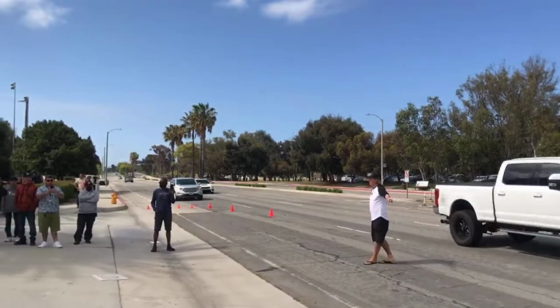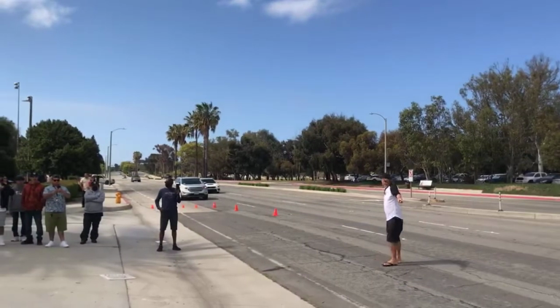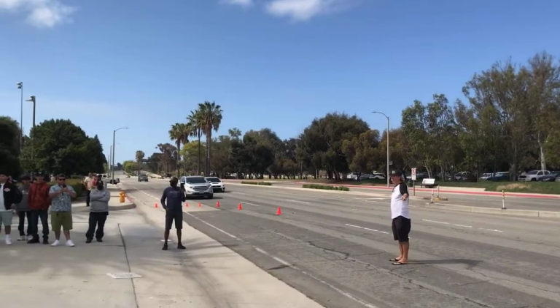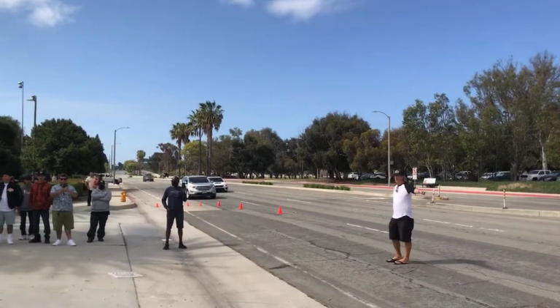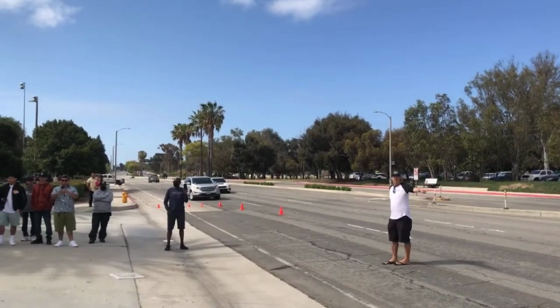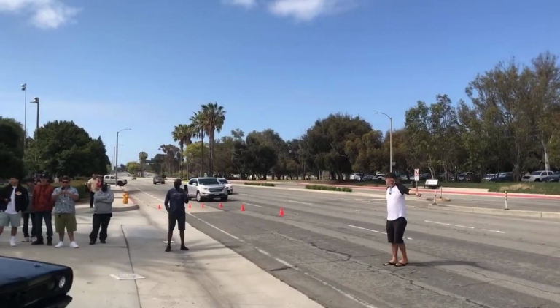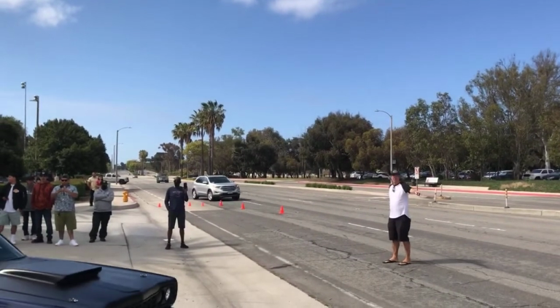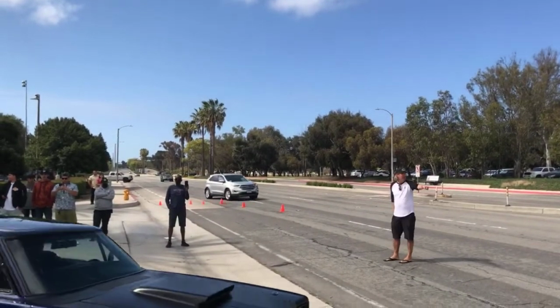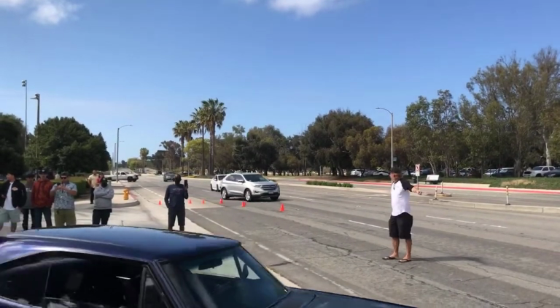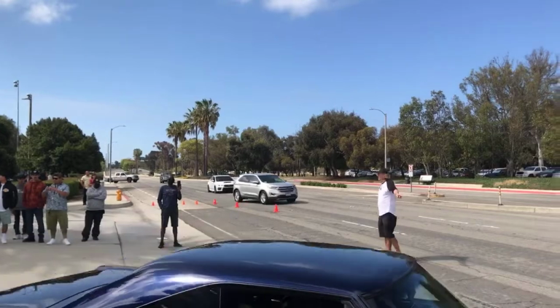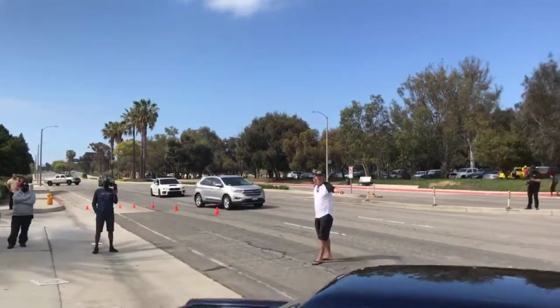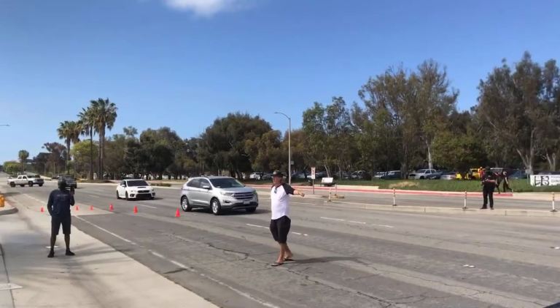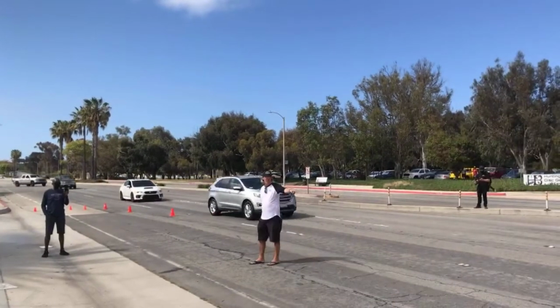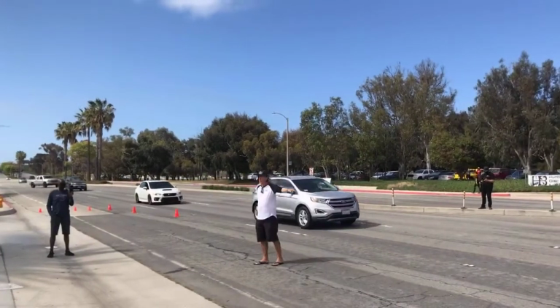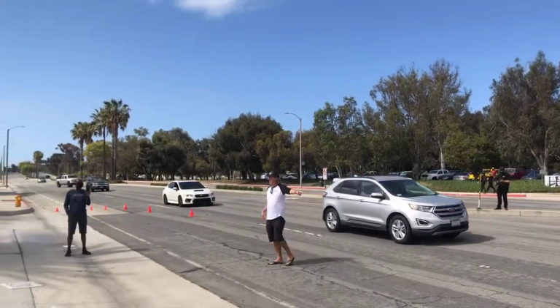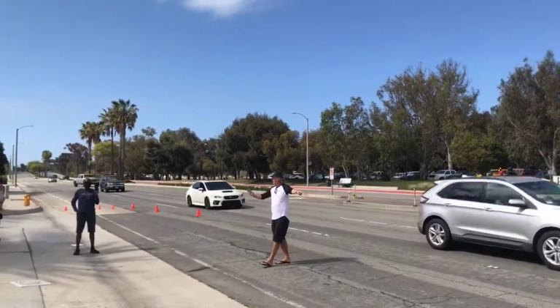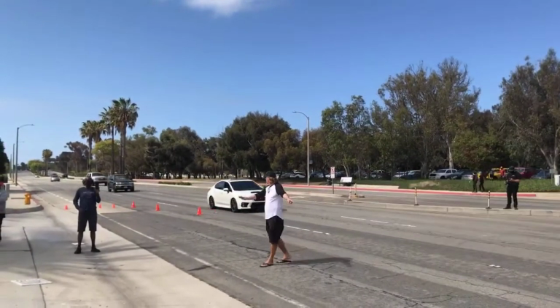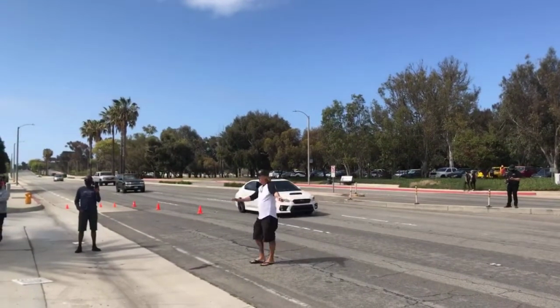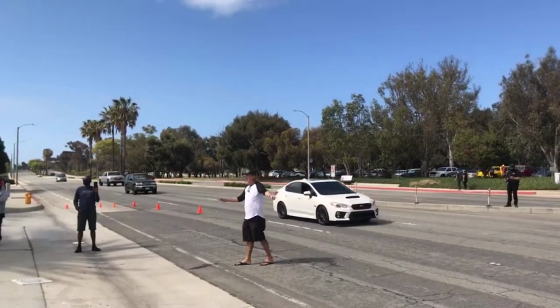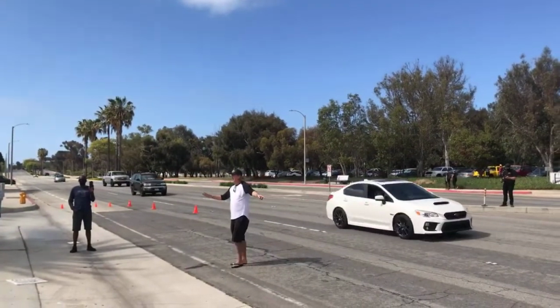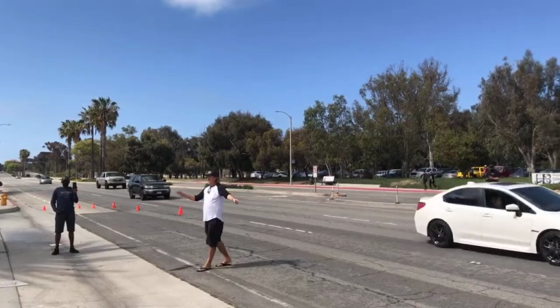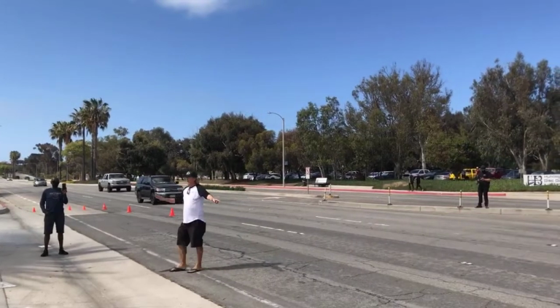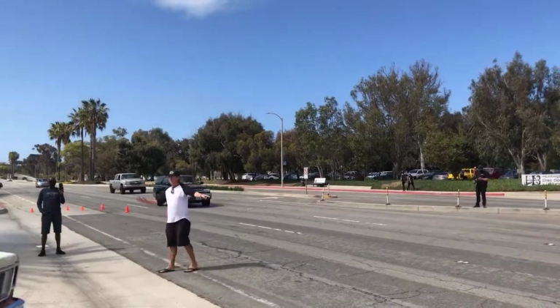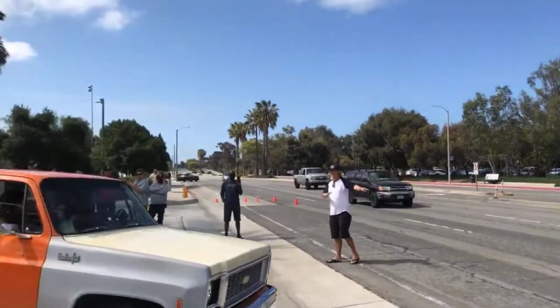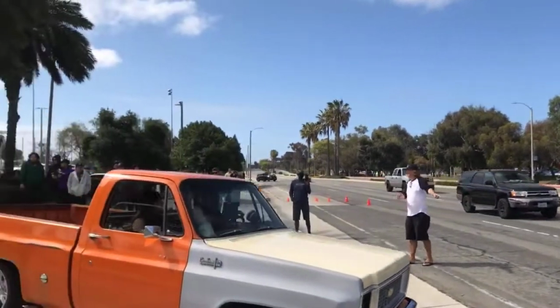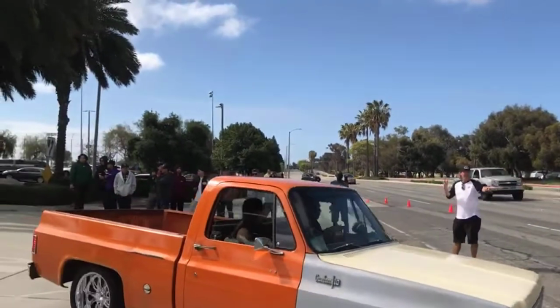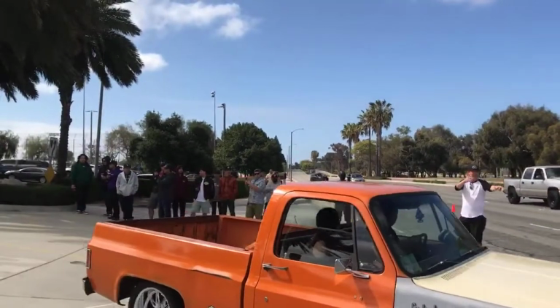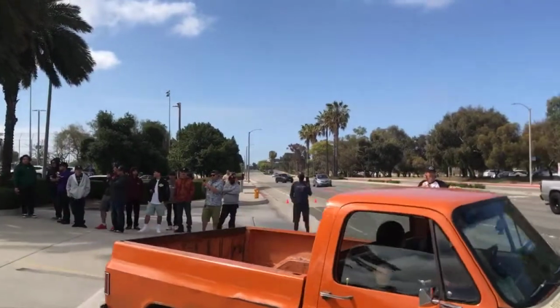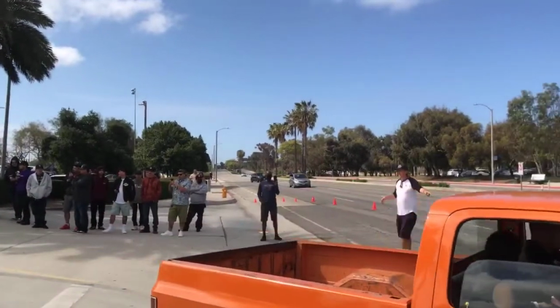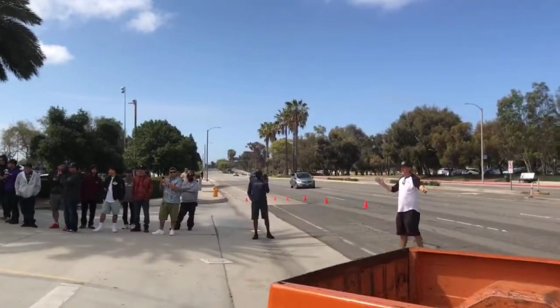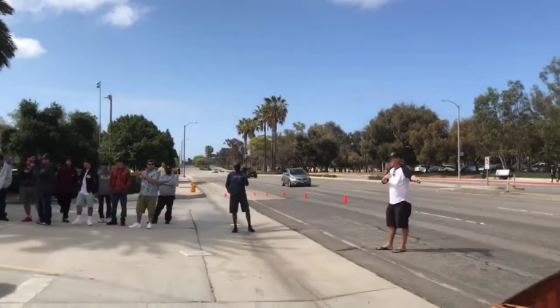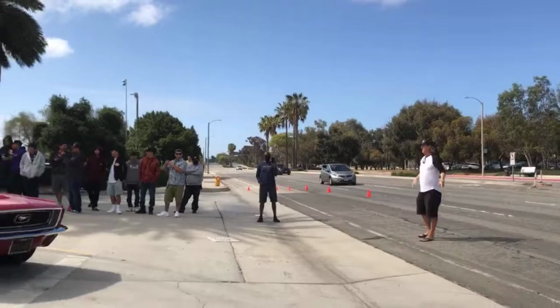Hey guys, PCTV here on Facebook Live. I switched over from my YouTube feed, and now we're doing rollout here, Quarantine Cruise 14. Patrick is out there working the traffic, and I'm live right now — let's watch them roll.